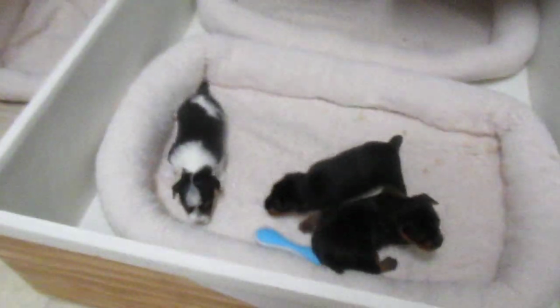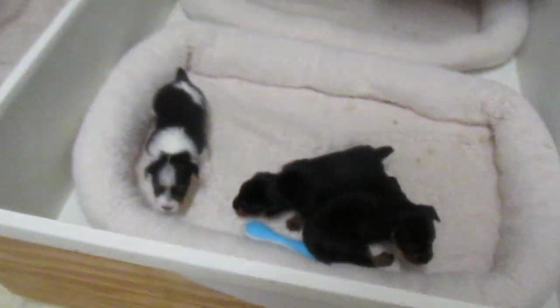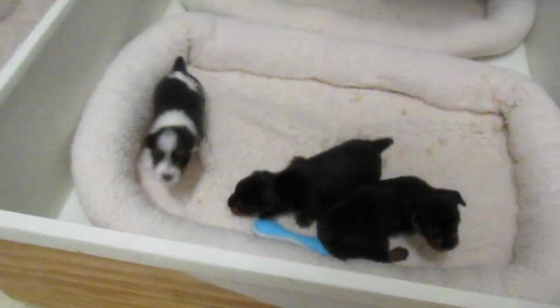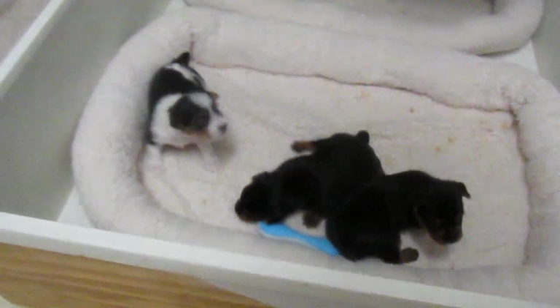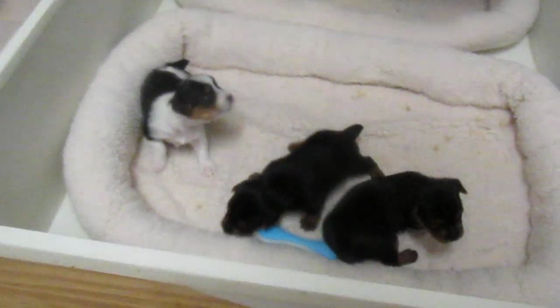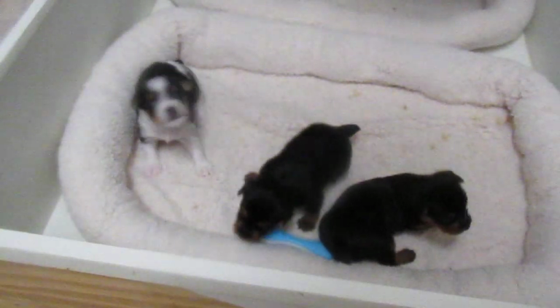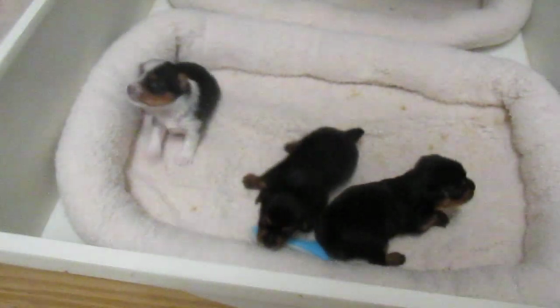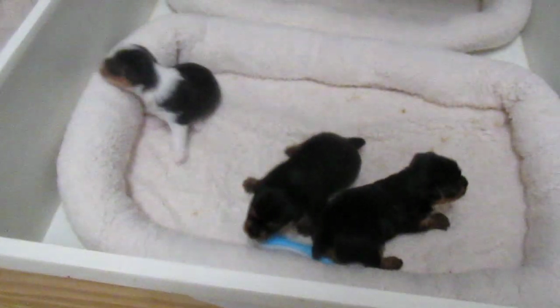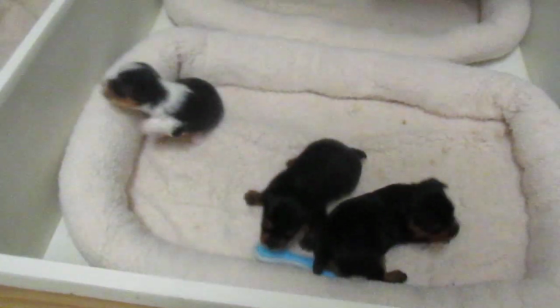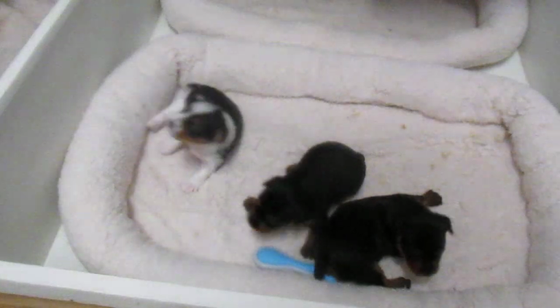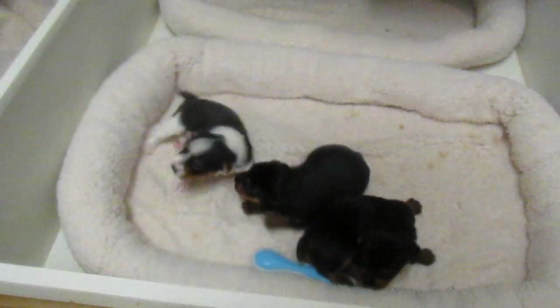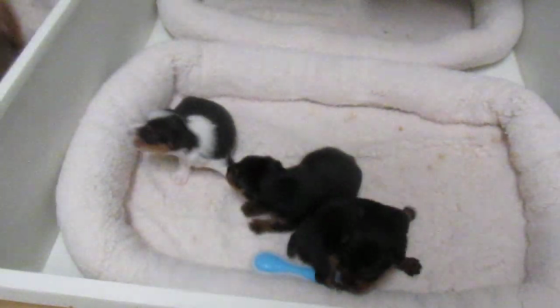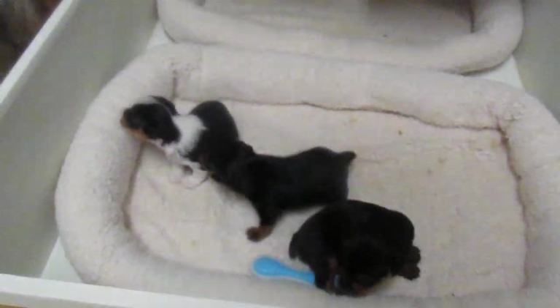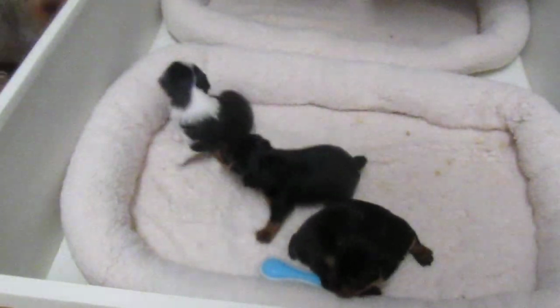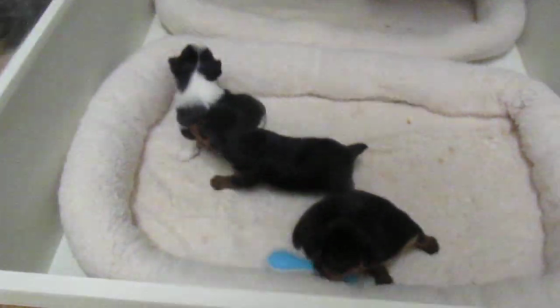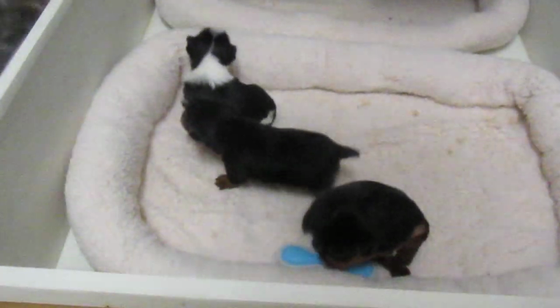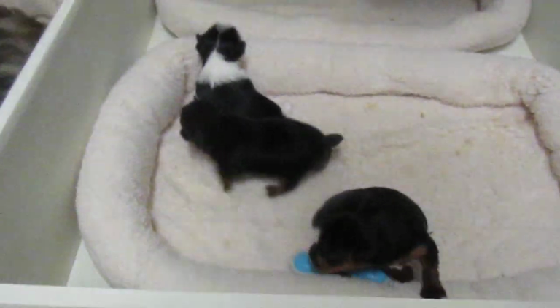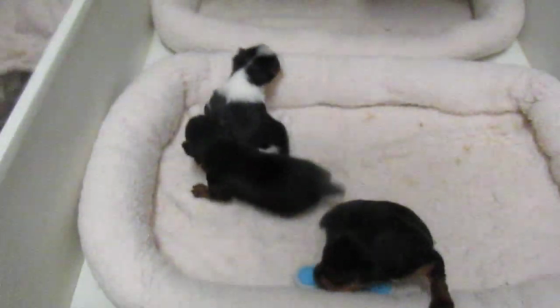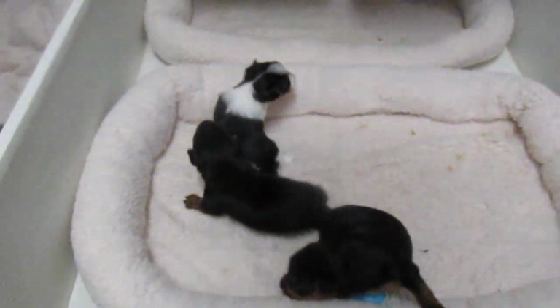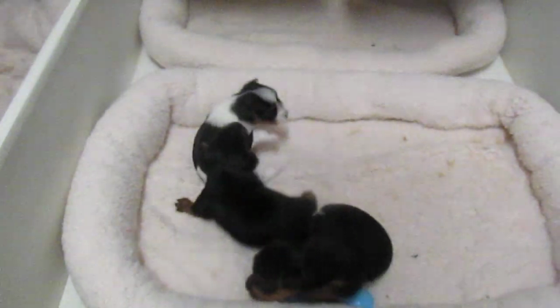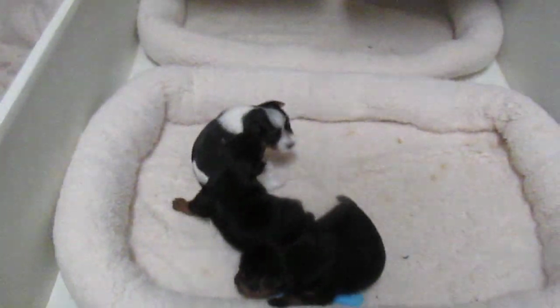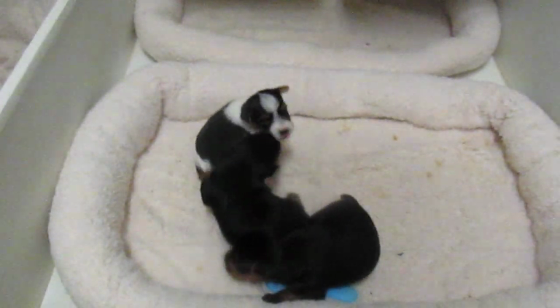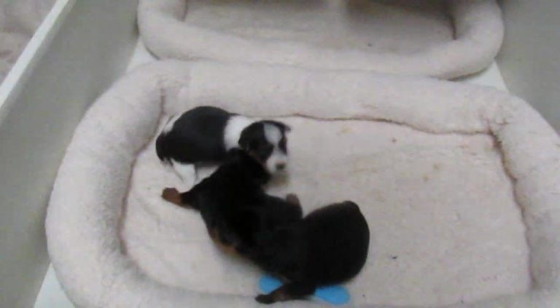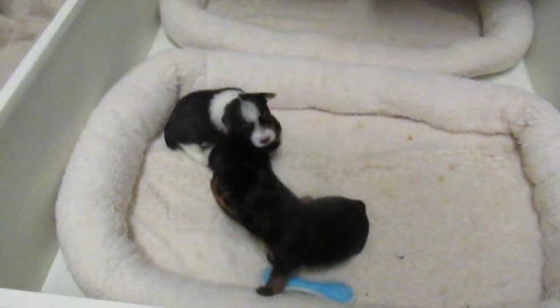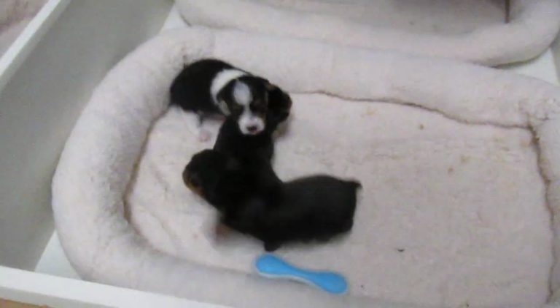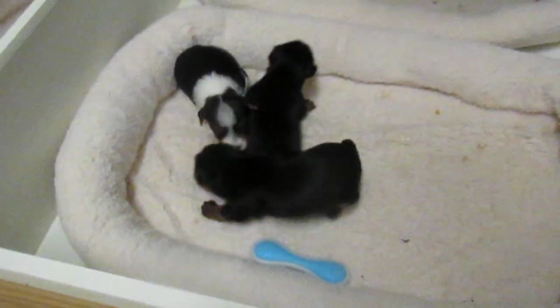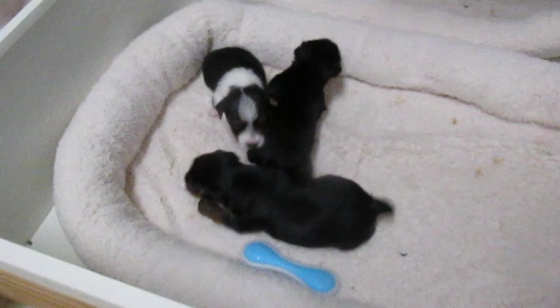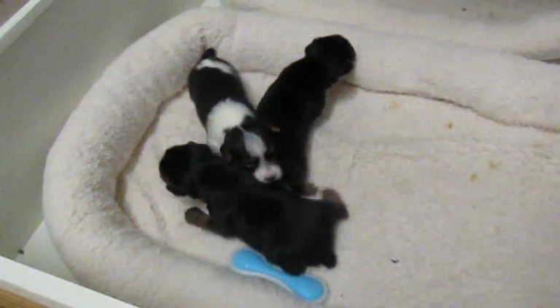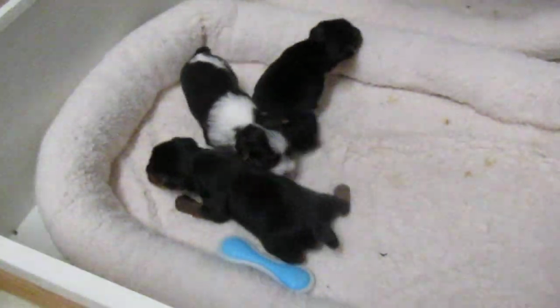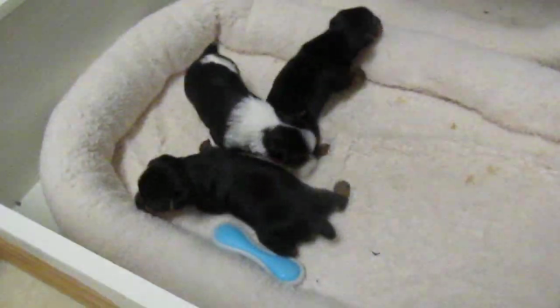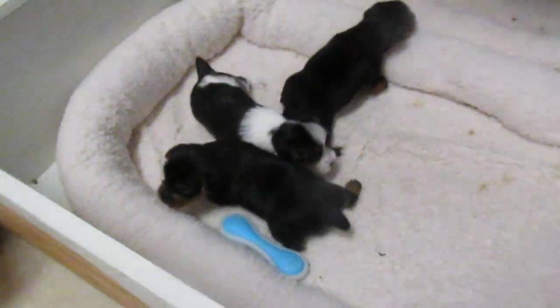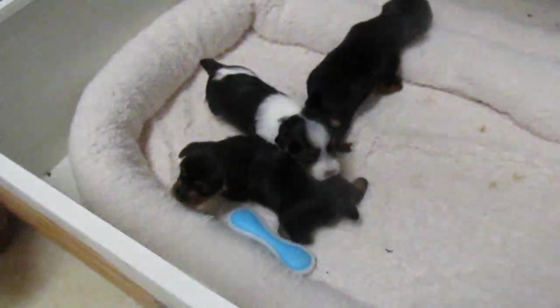I will get individual pictures and you'll see some close-ups of them. This is what they look like now.